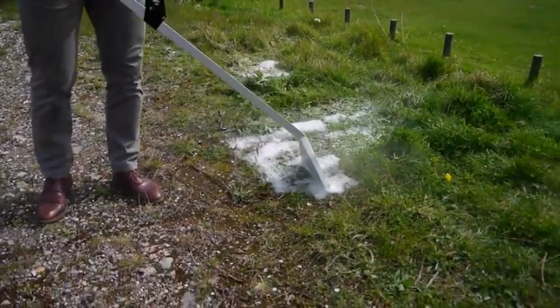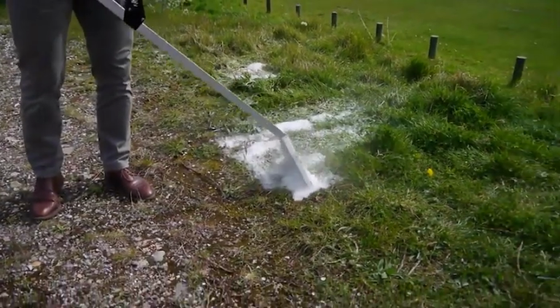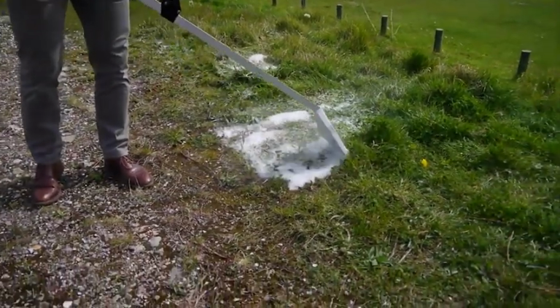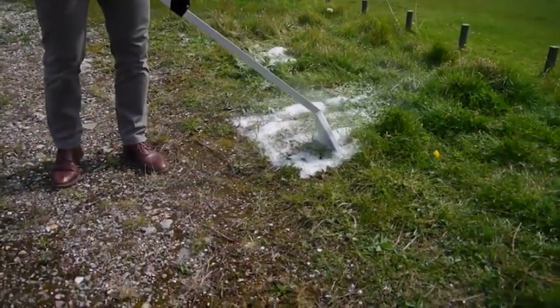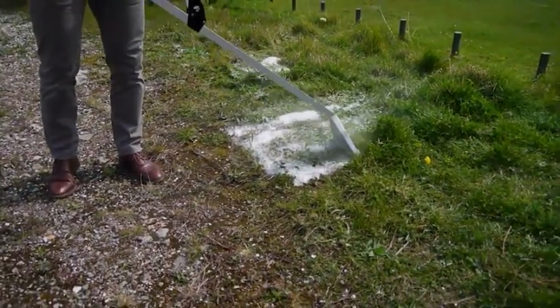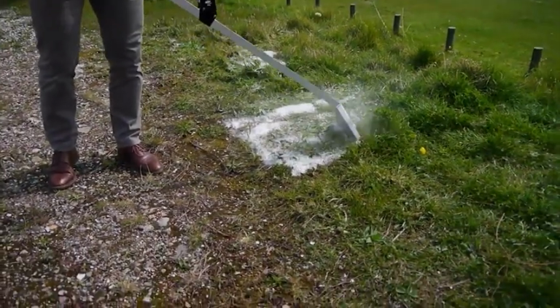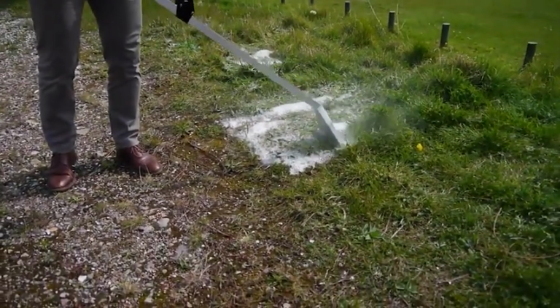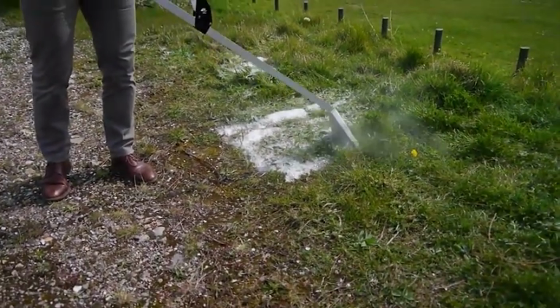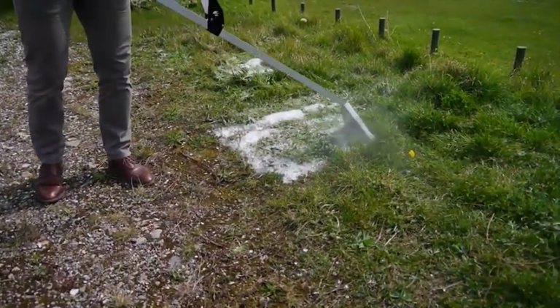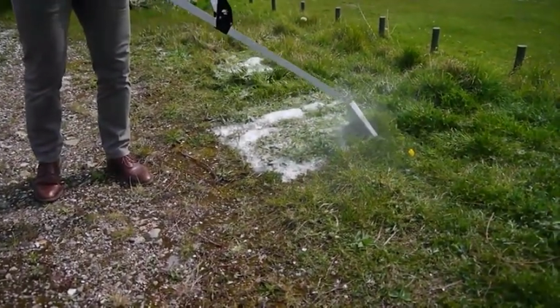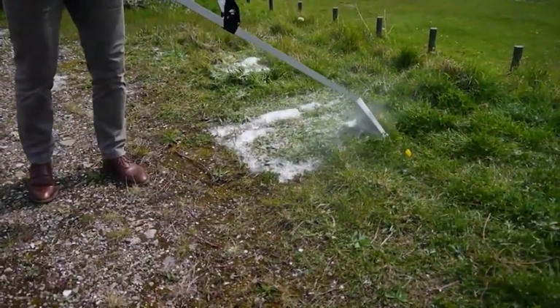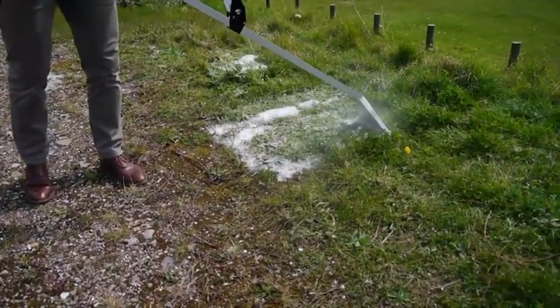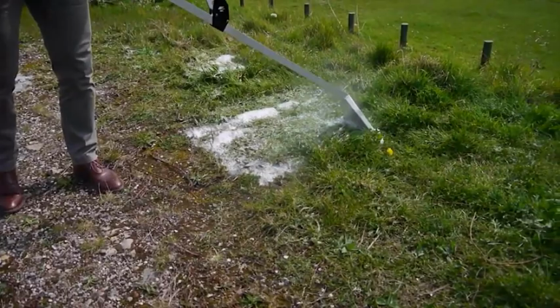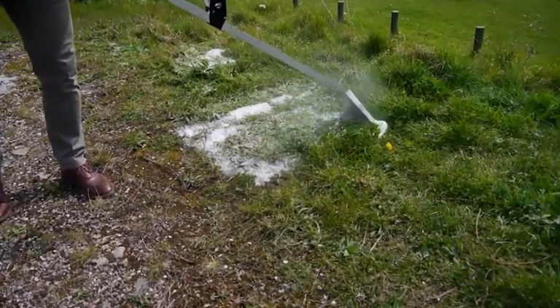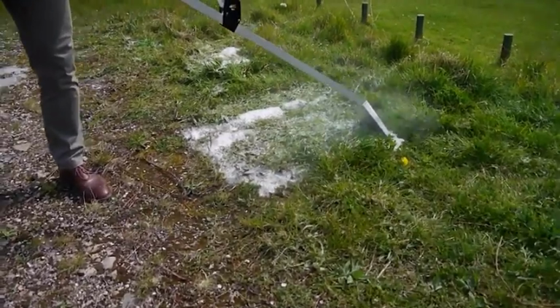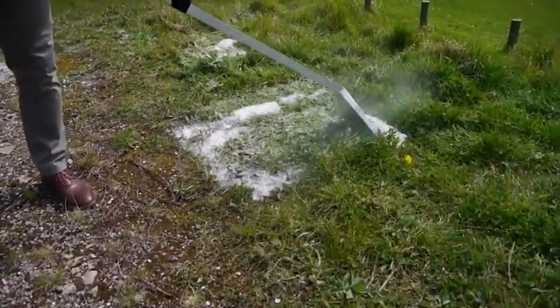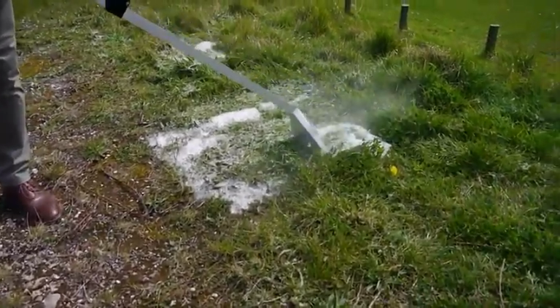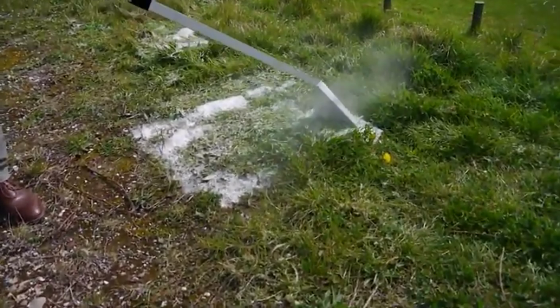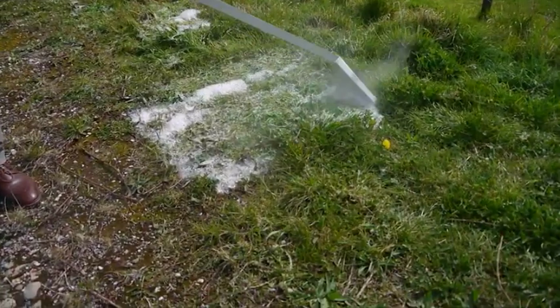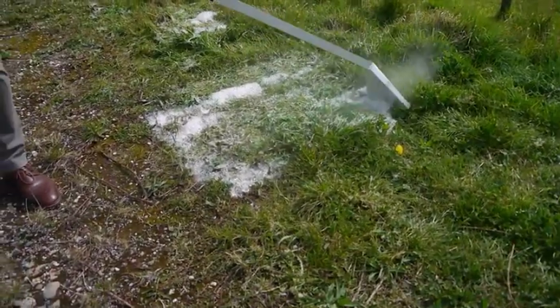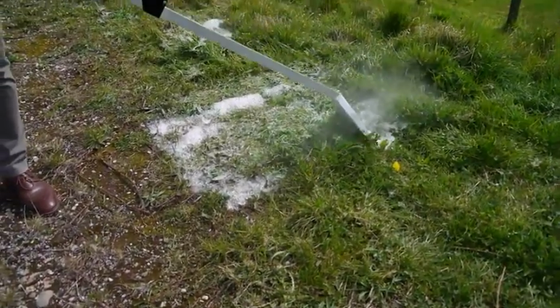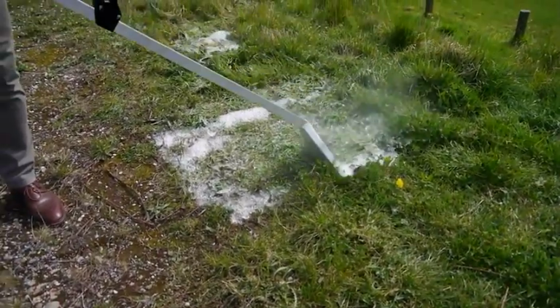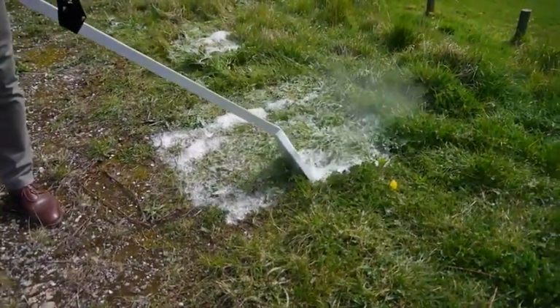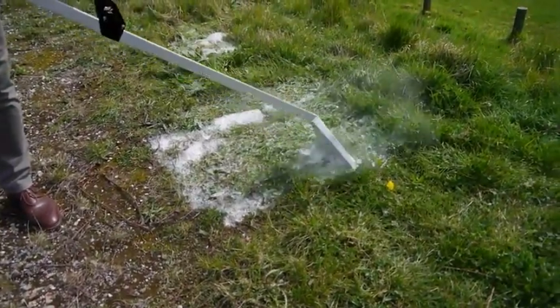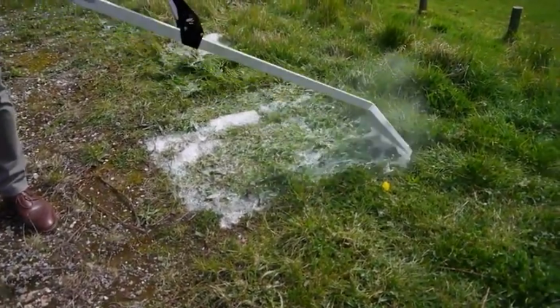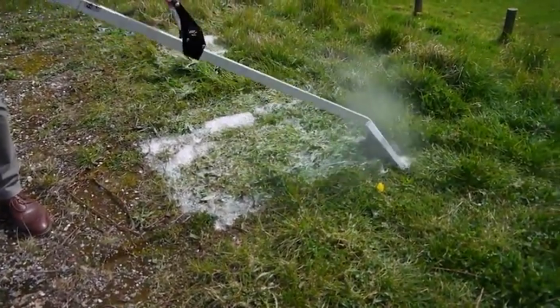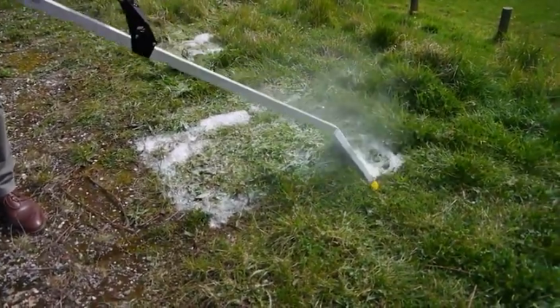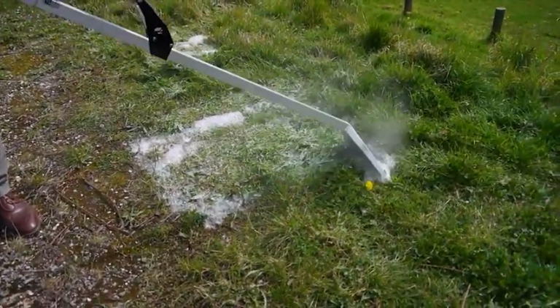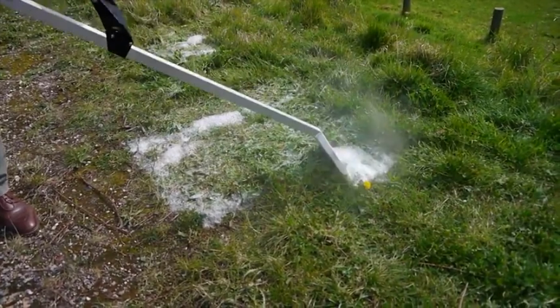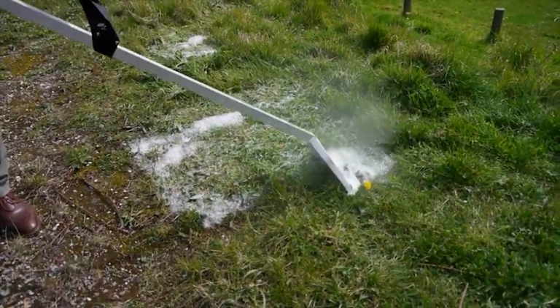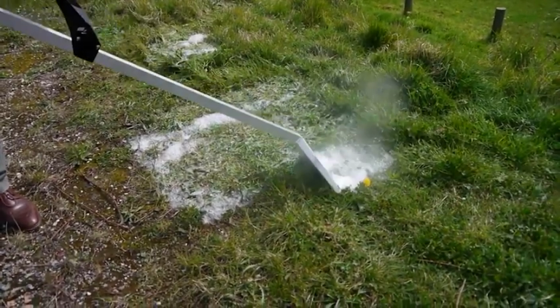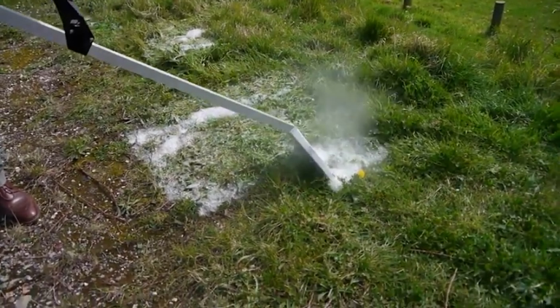Areas with denser vegetation, as shown here, will require more foam and a slower speed of travel. Simply spend a little more time ensuring the weed is well covered before moving on.